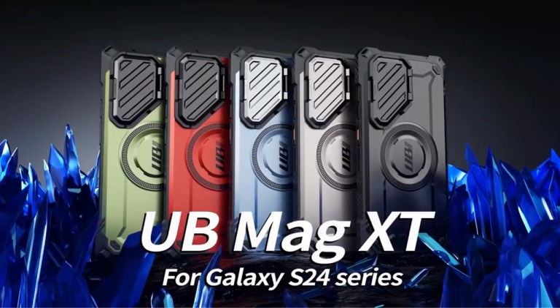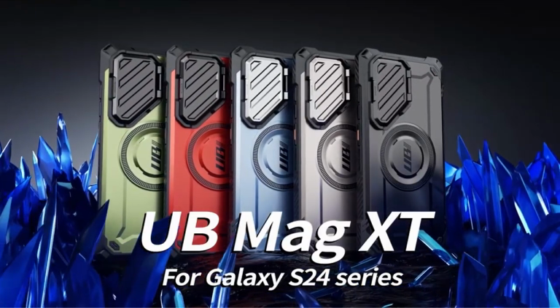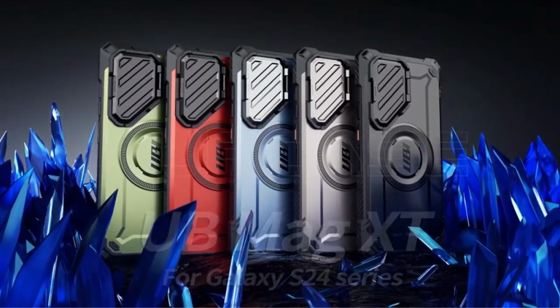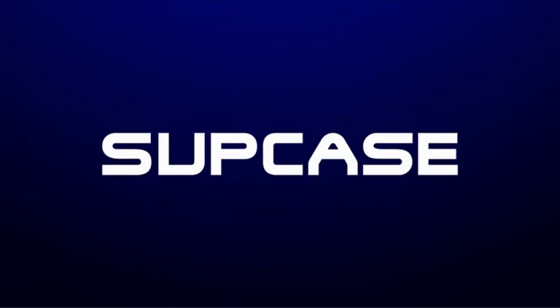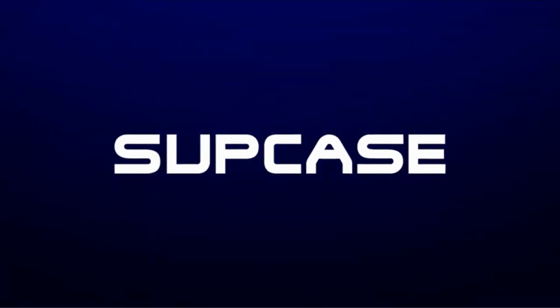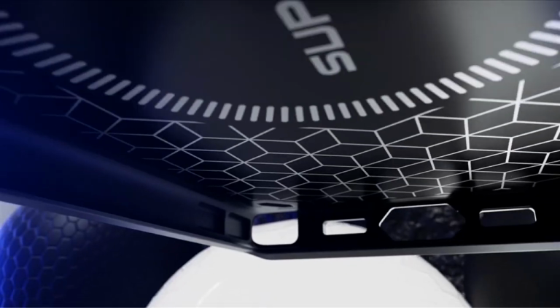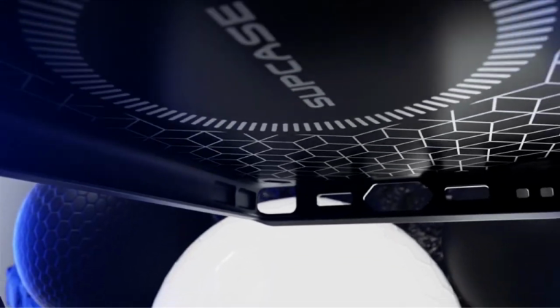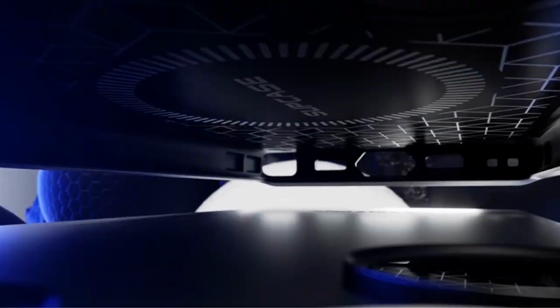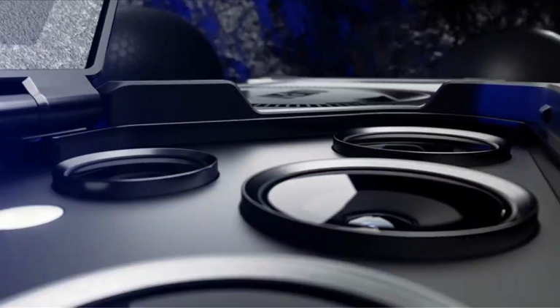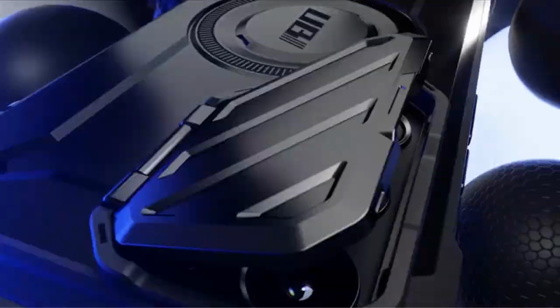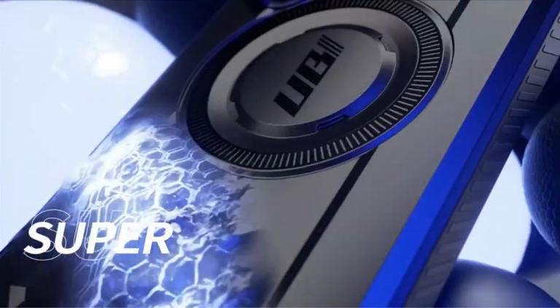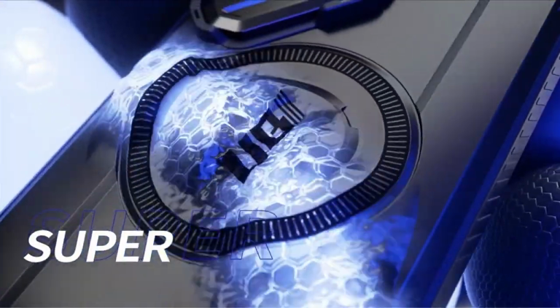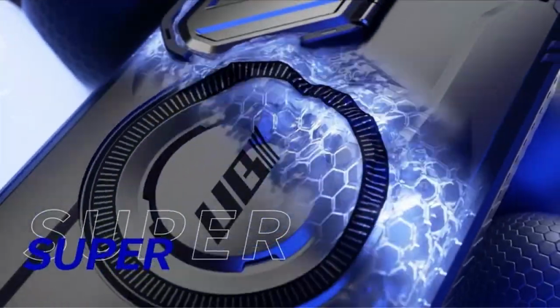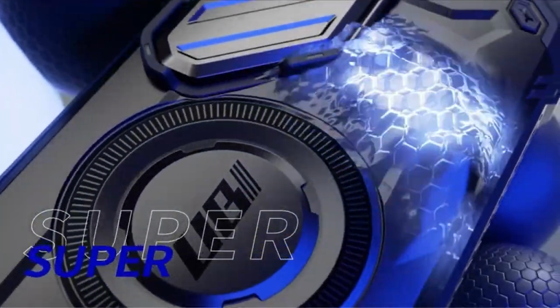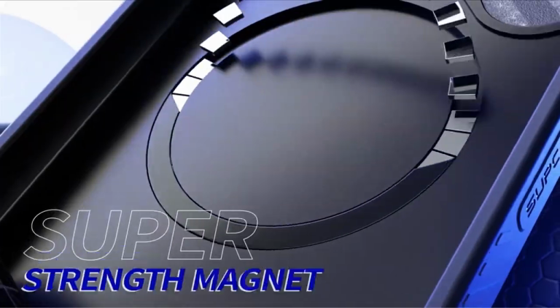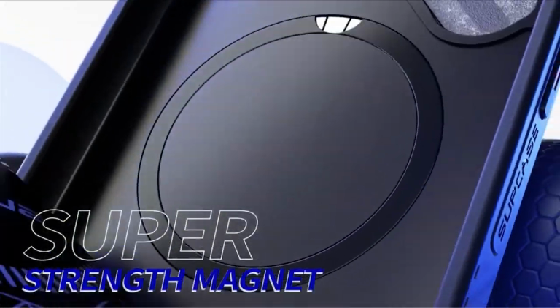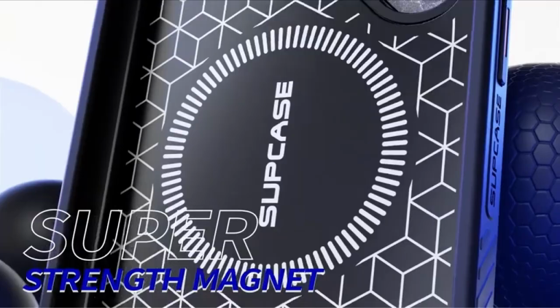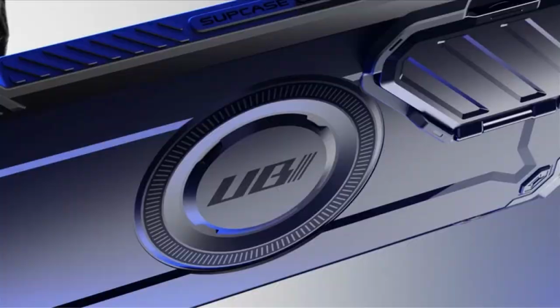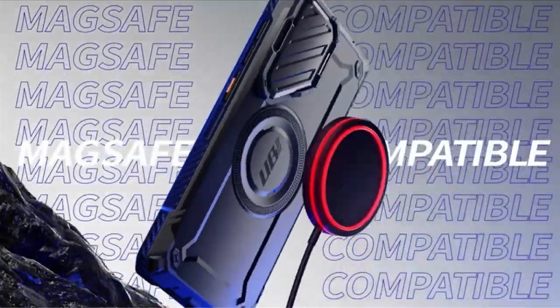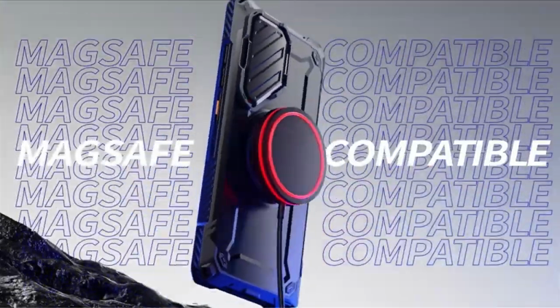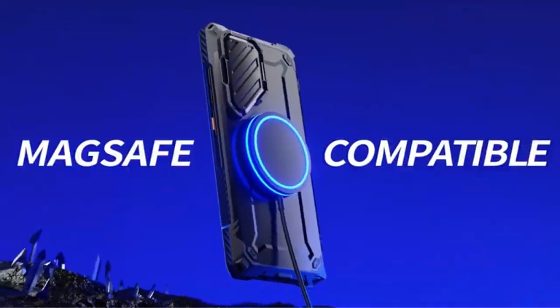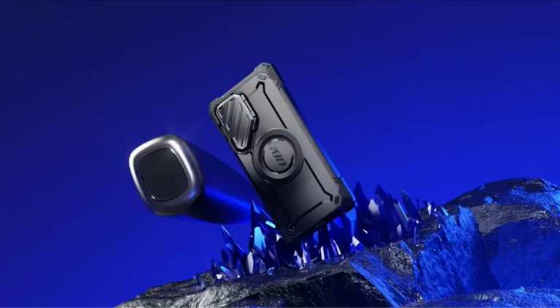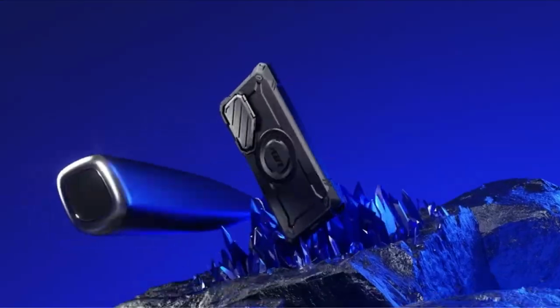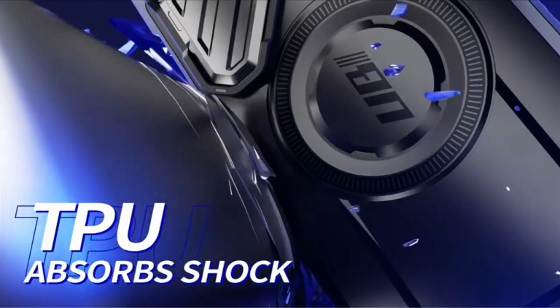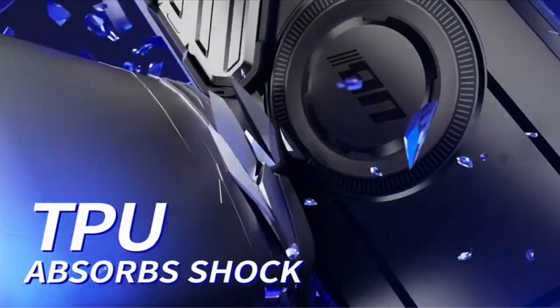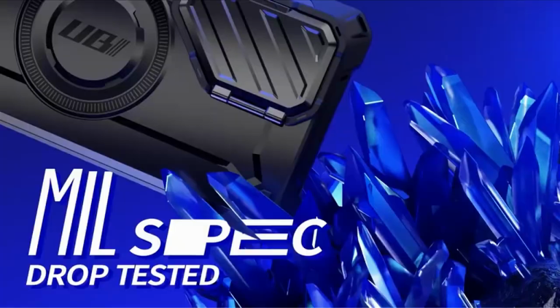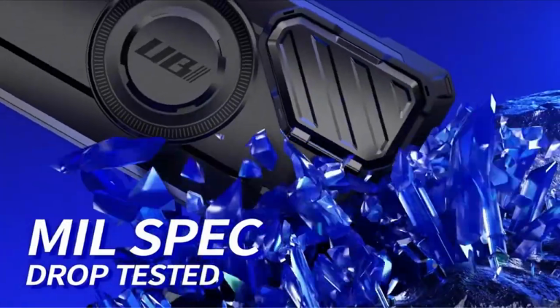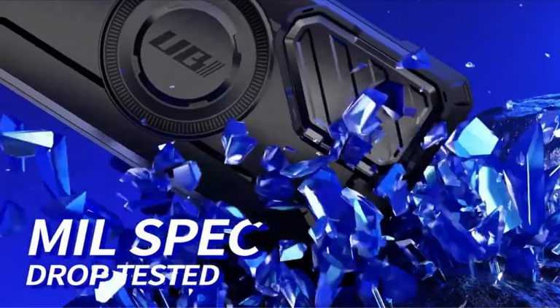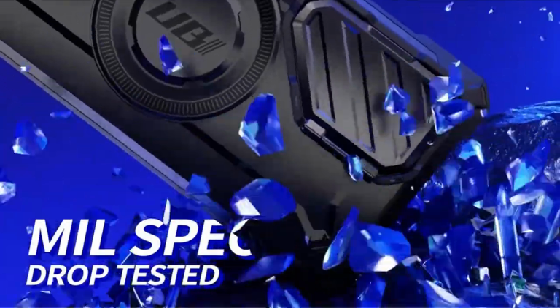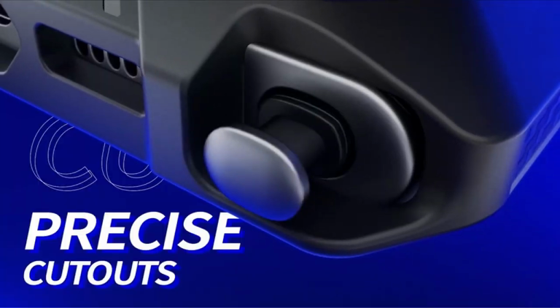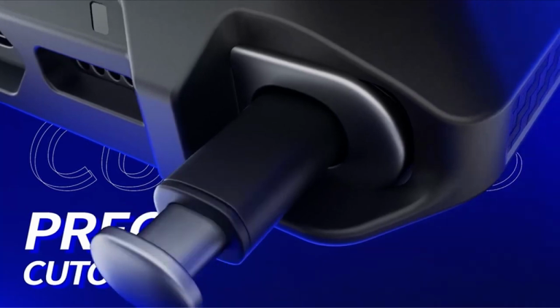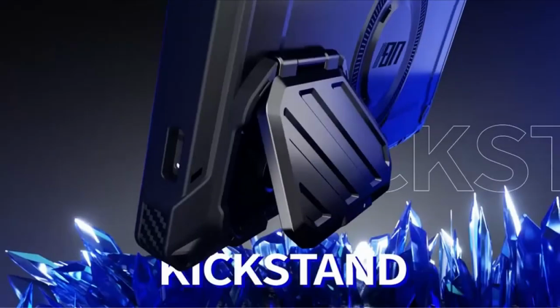Plus, it's compatible with most wireless chargers, adding convenience to its list of features. Trust the Subcase Ubi Mag XT to keep your Galaxy S24 Ultra safe and functional while maintaining its sleek appearance.